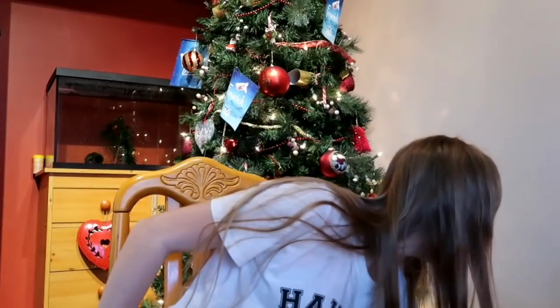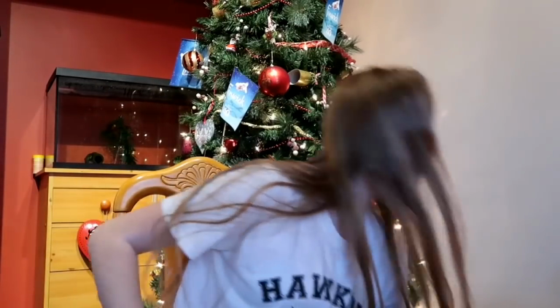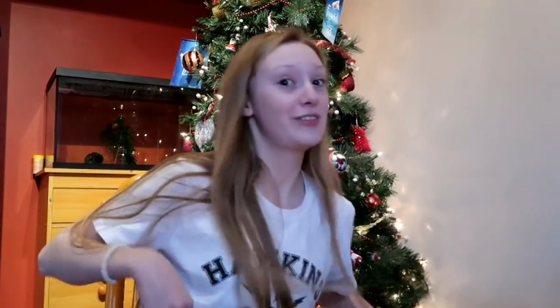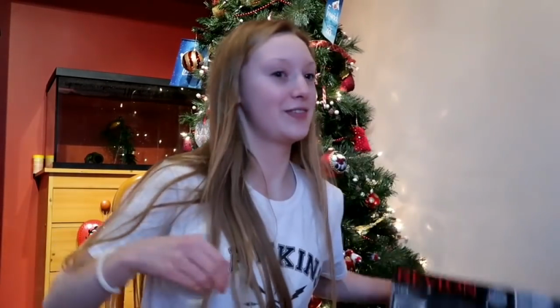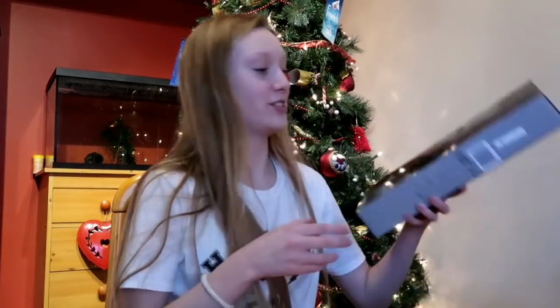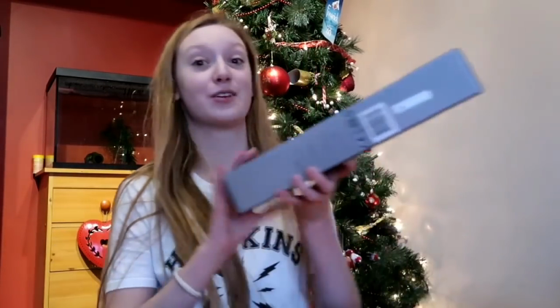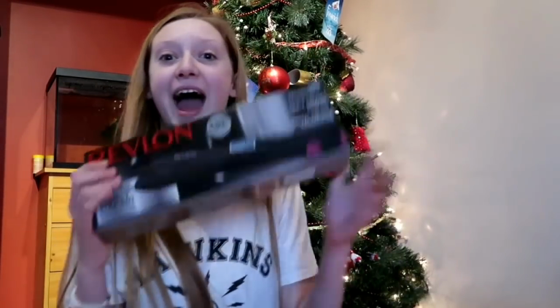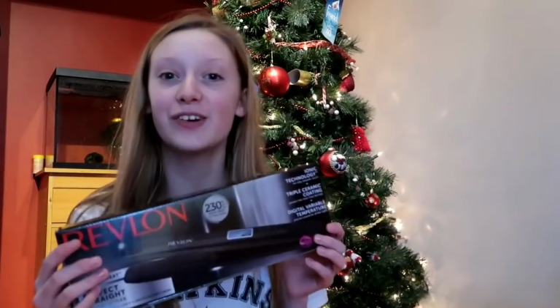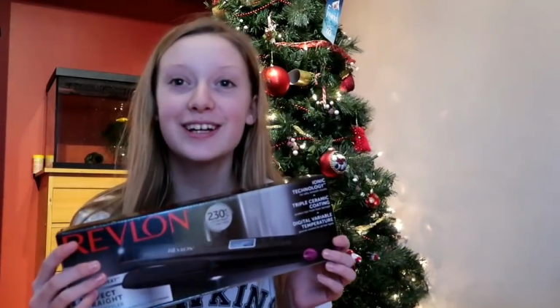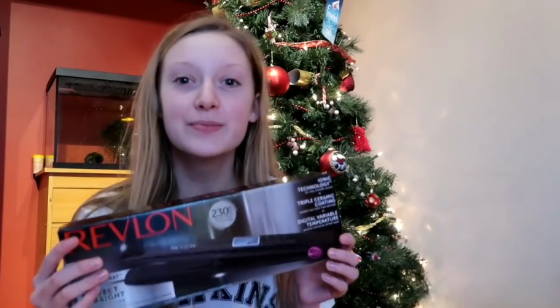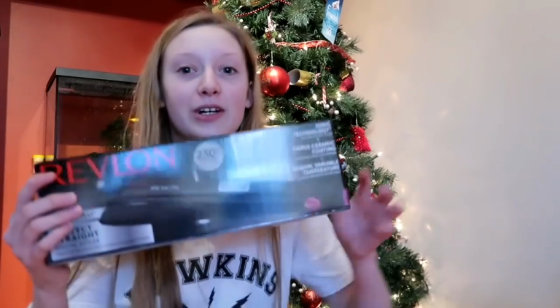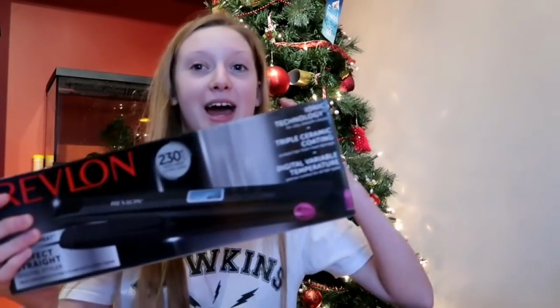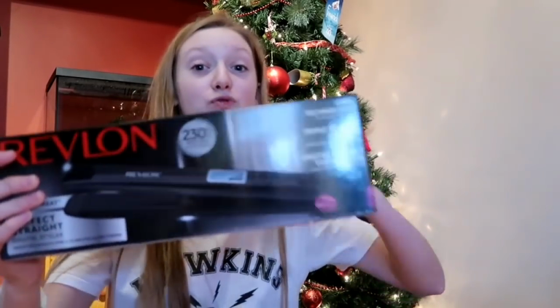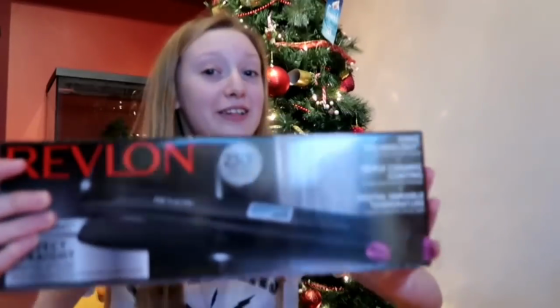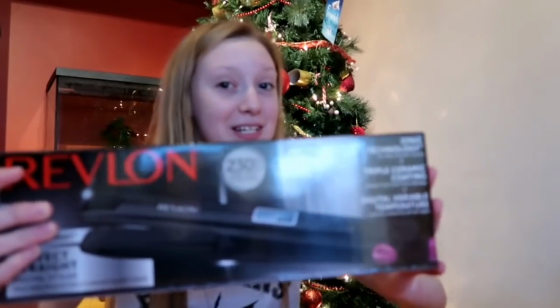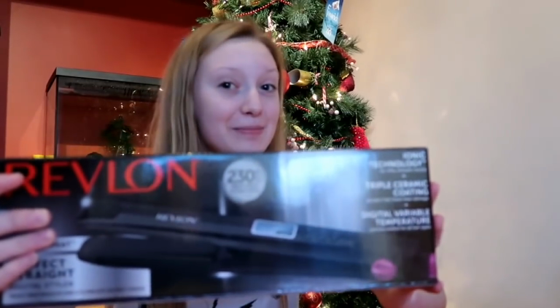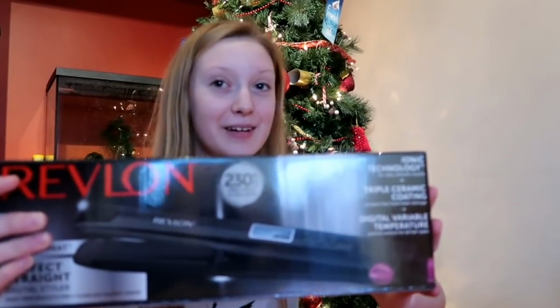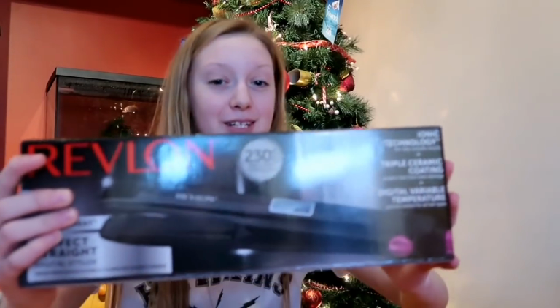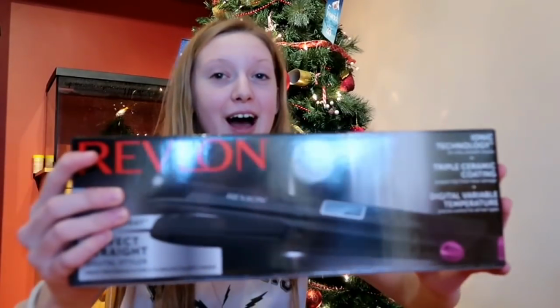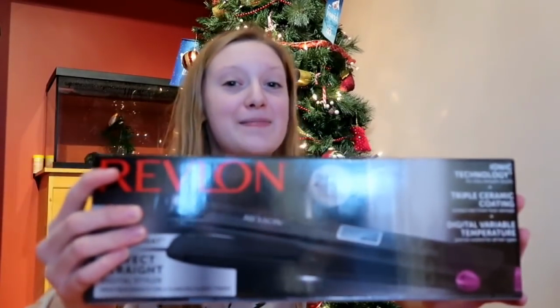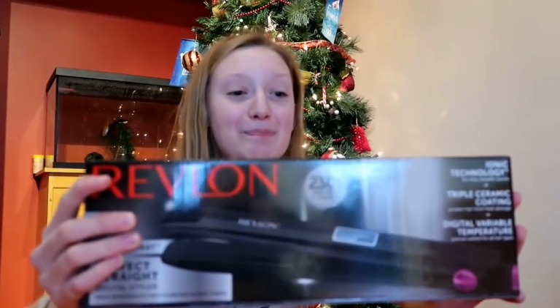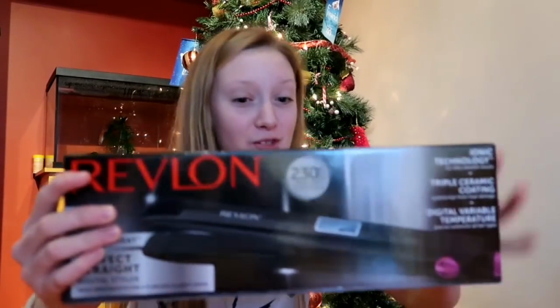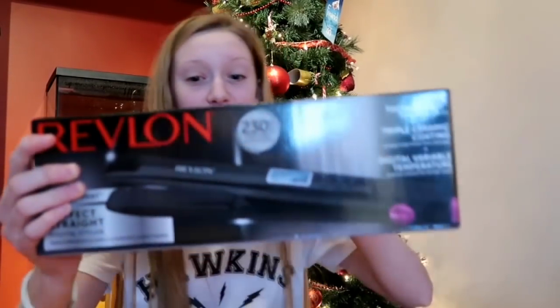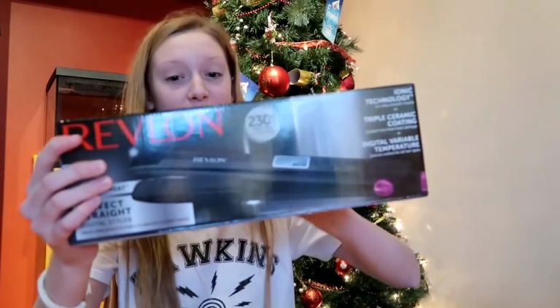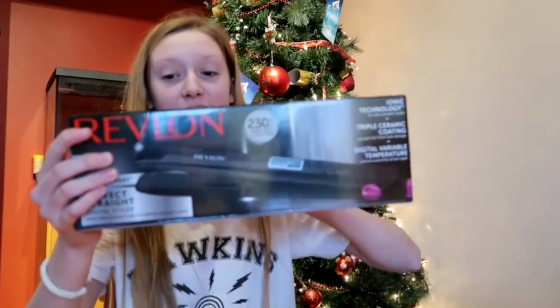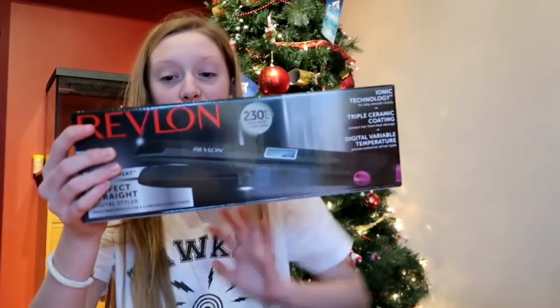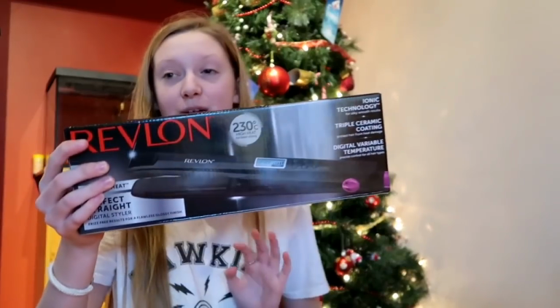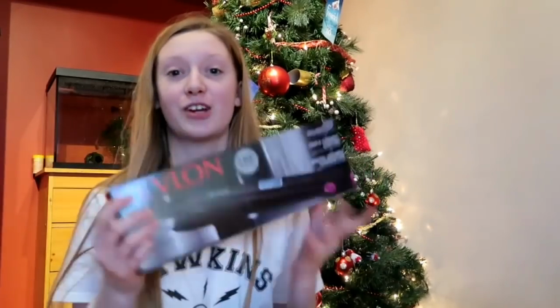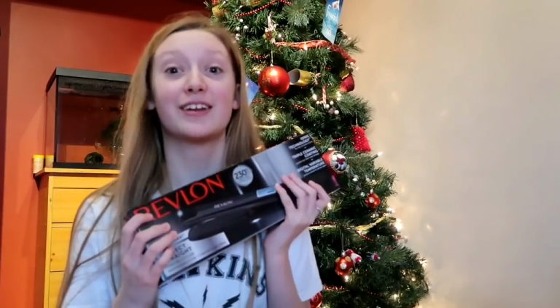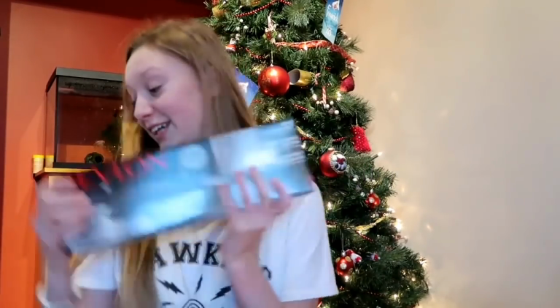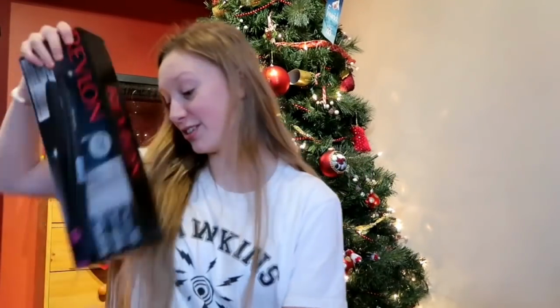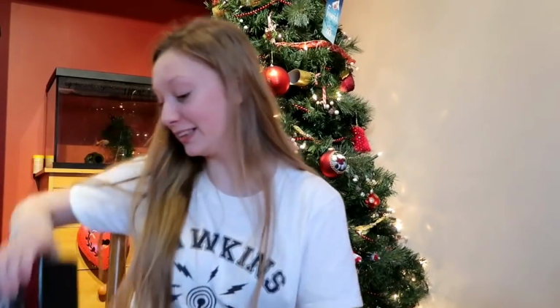I've been after these for ages — some hair straighteners, because my hair gets really frizzy sometimes. It's really nice — you can adjust the temperature, and yeah, it's just nice.